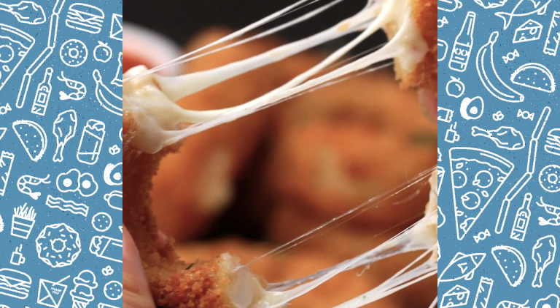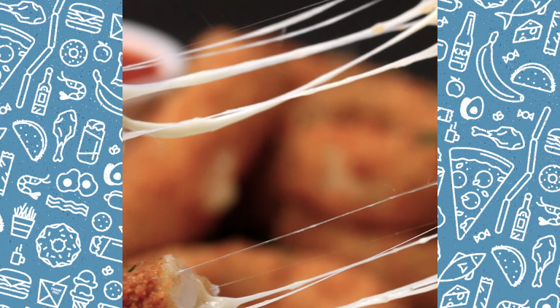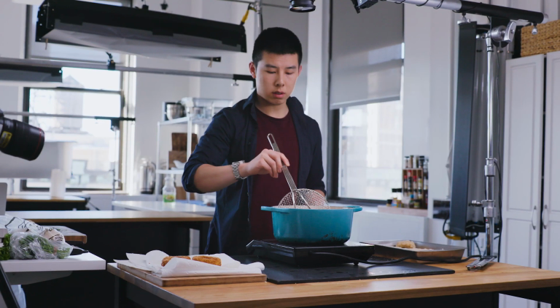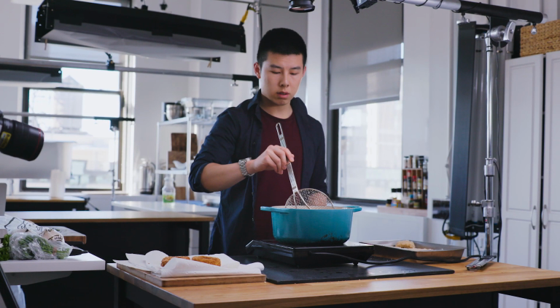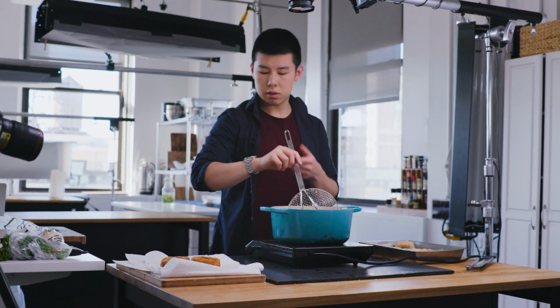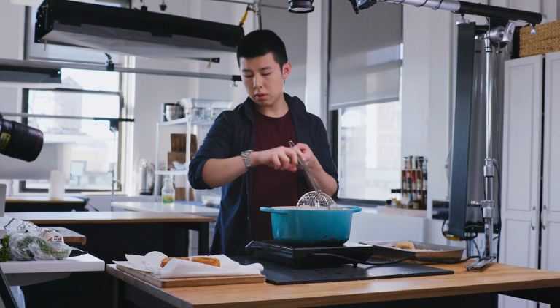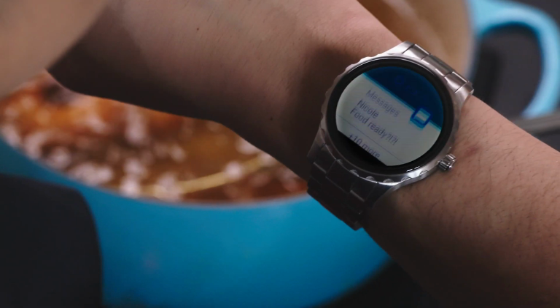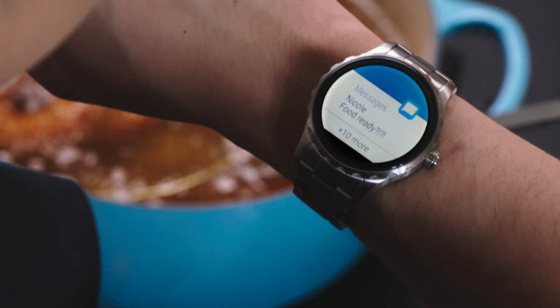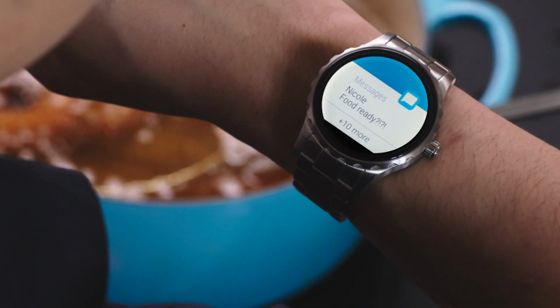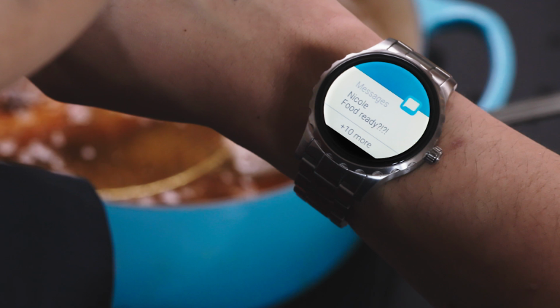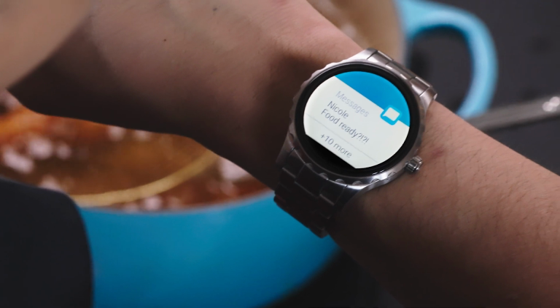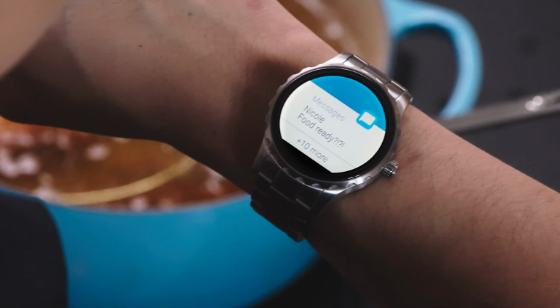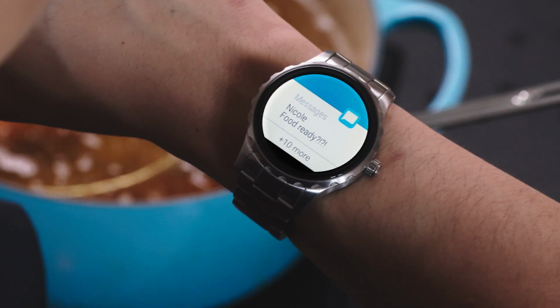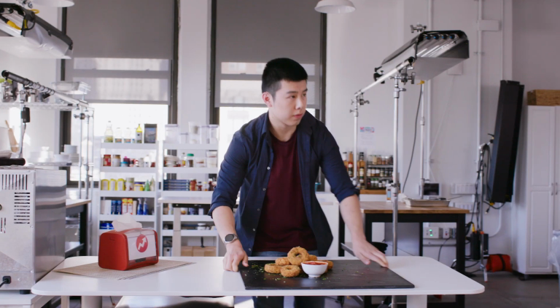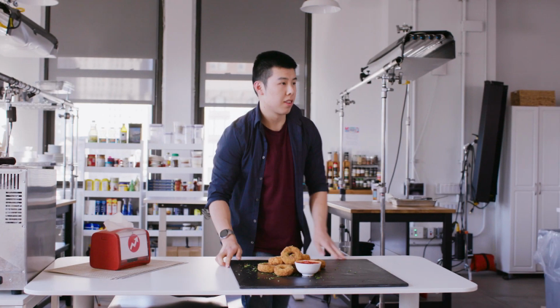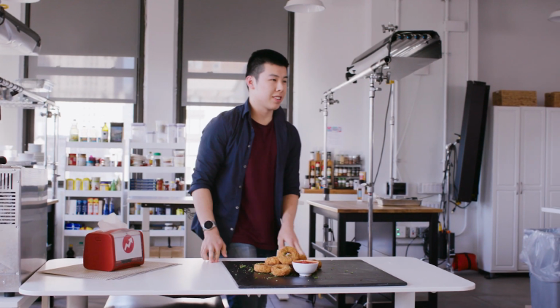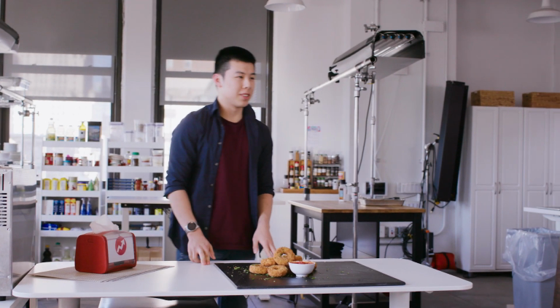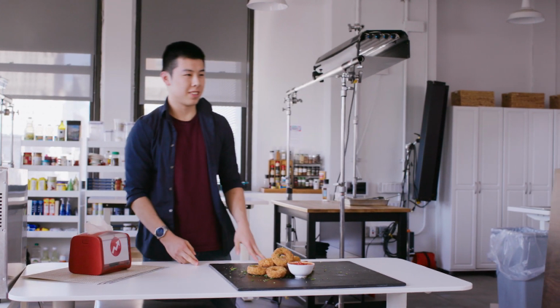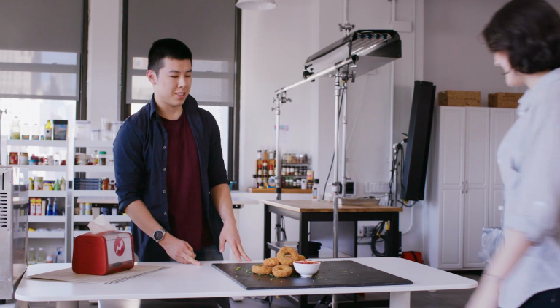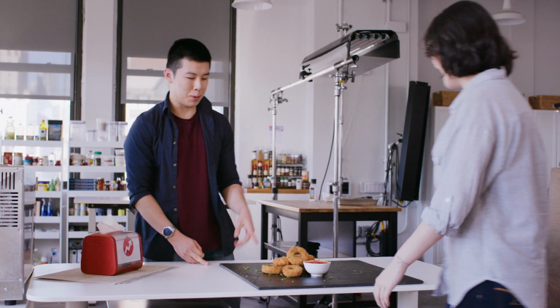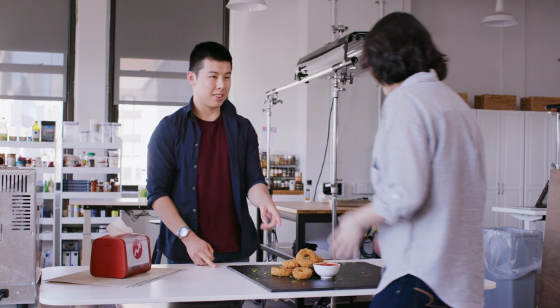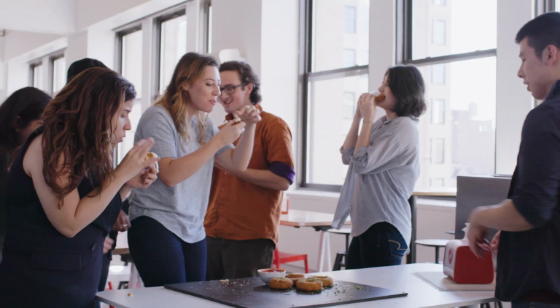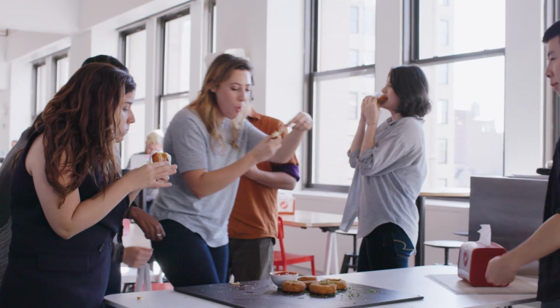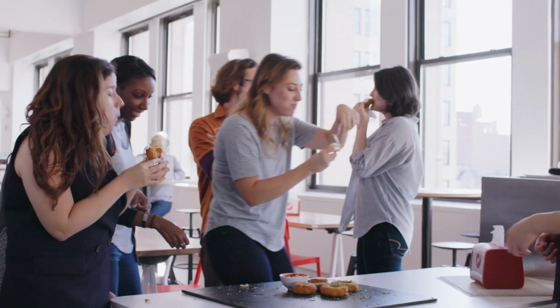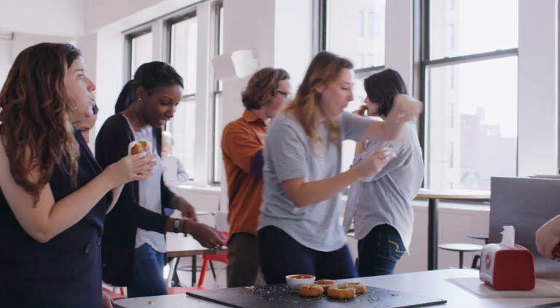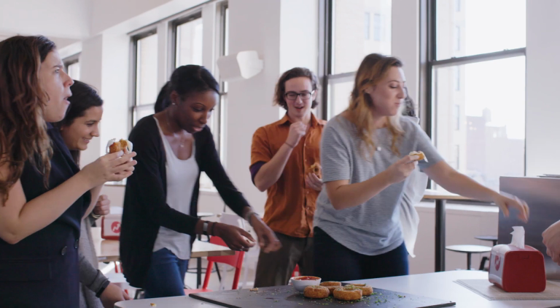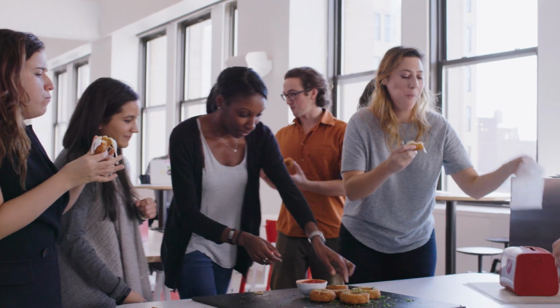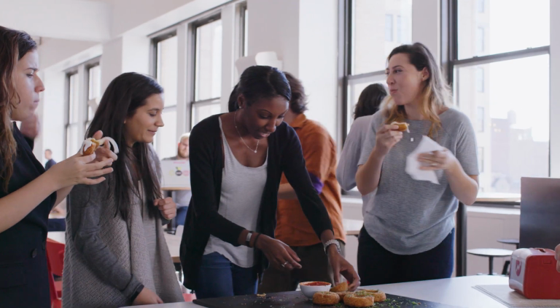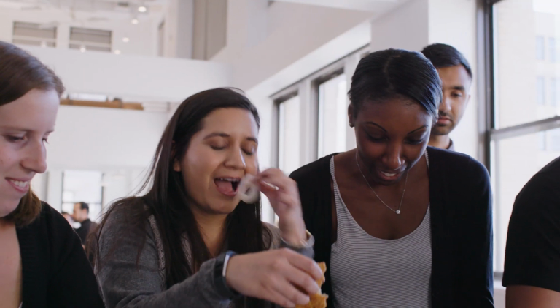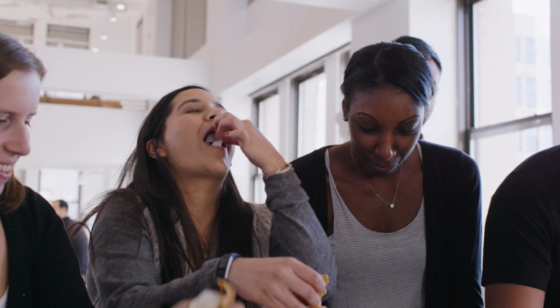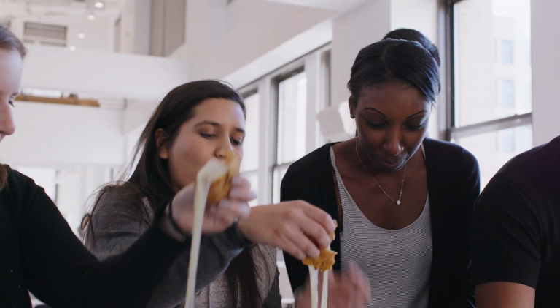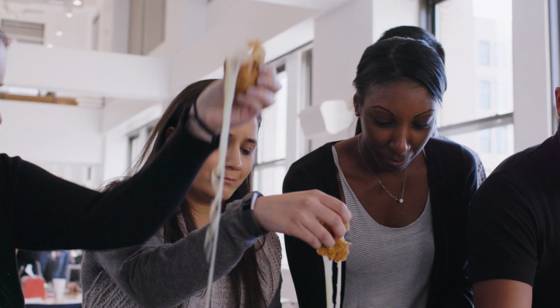One of the coolest things about the watch is that it gives me notifications that I otherwise would have missed. Food is something that everybody loves — I can share food with other people and their face just automatically lights up.